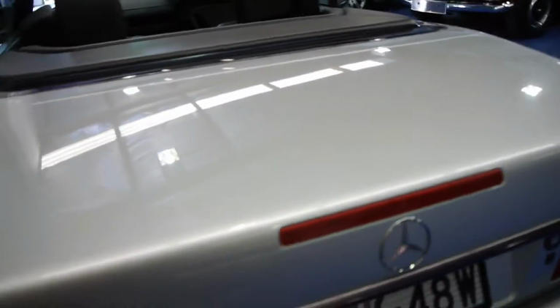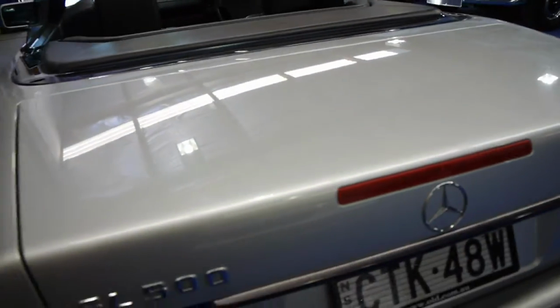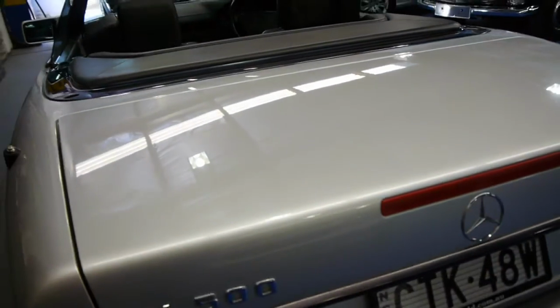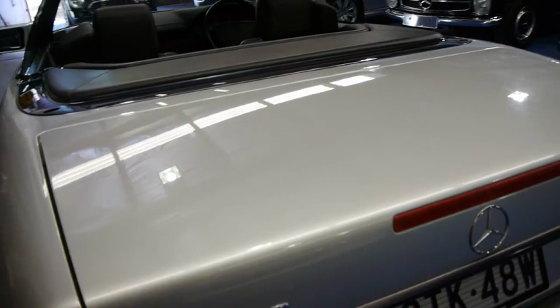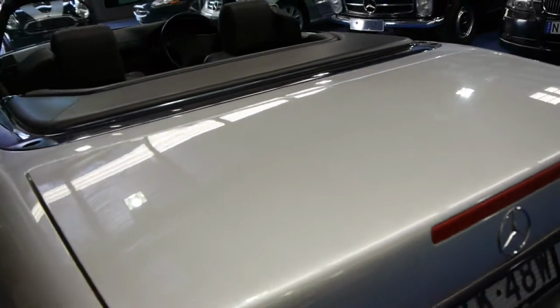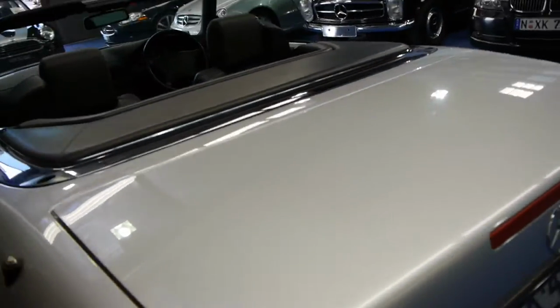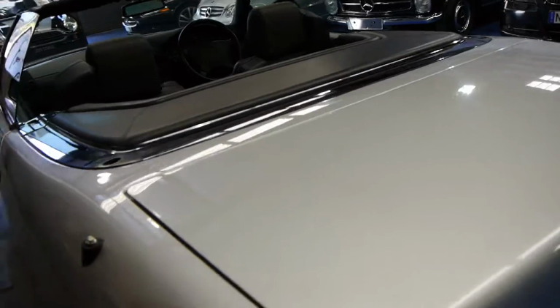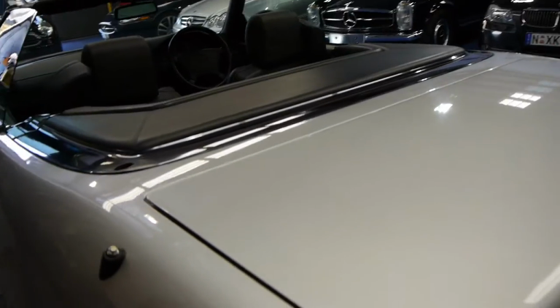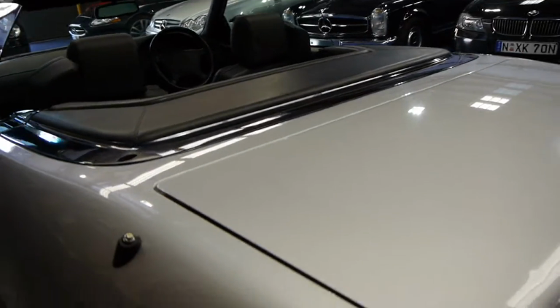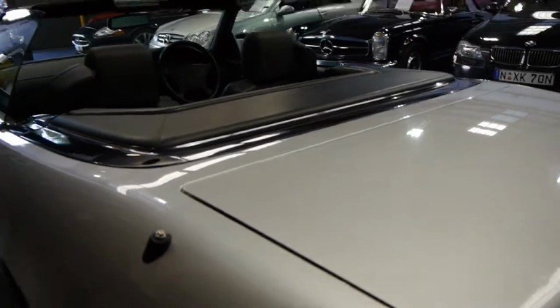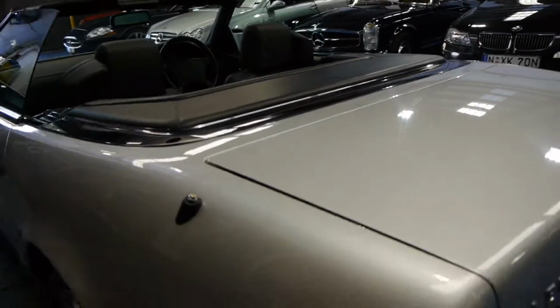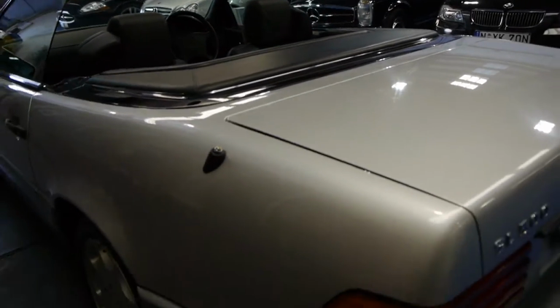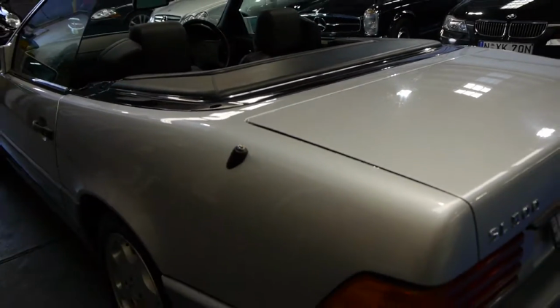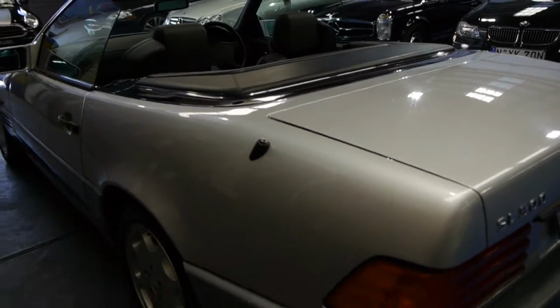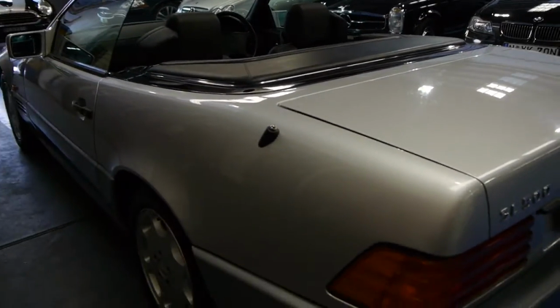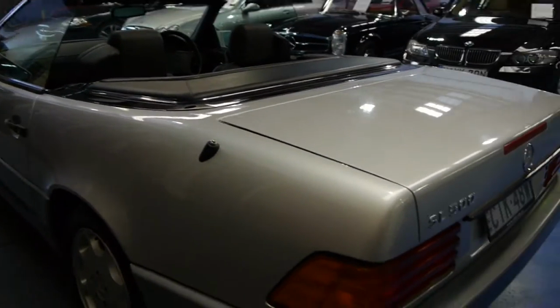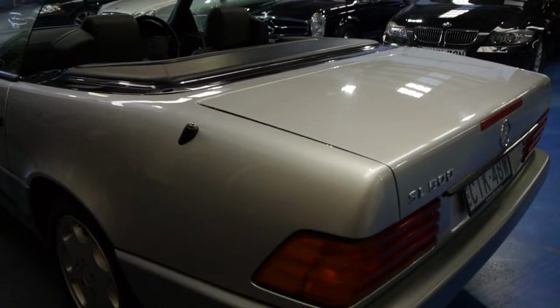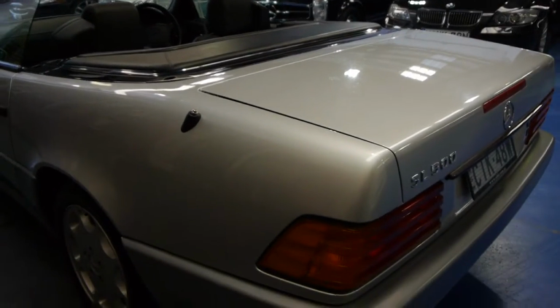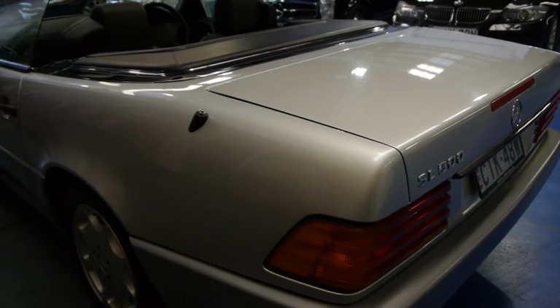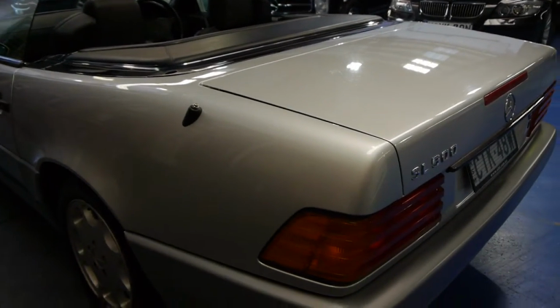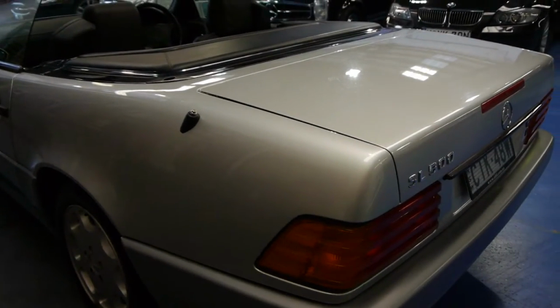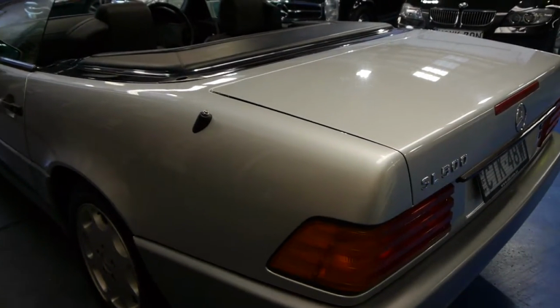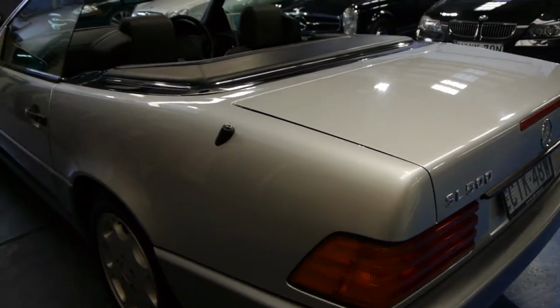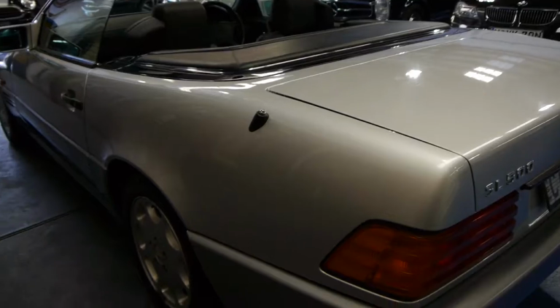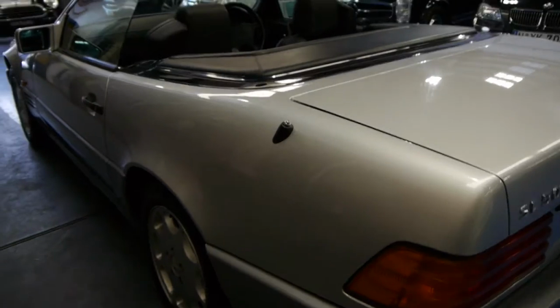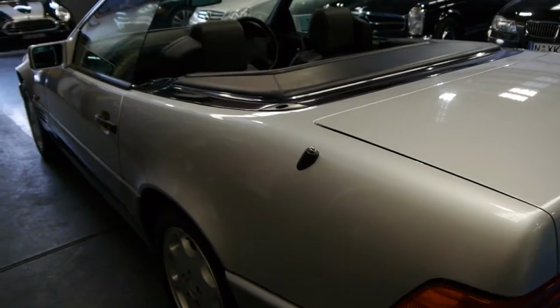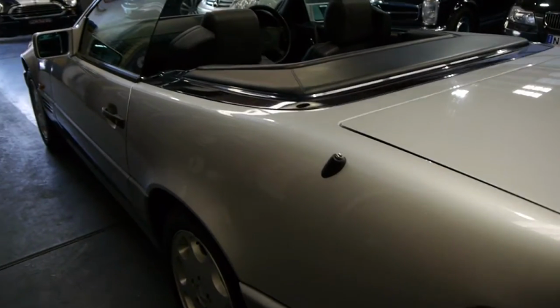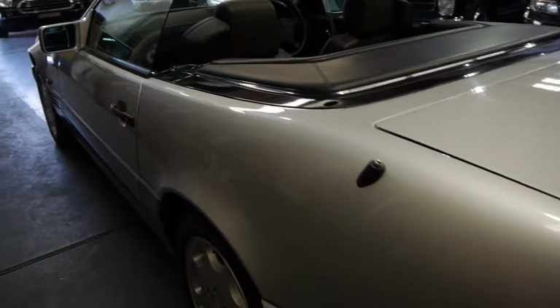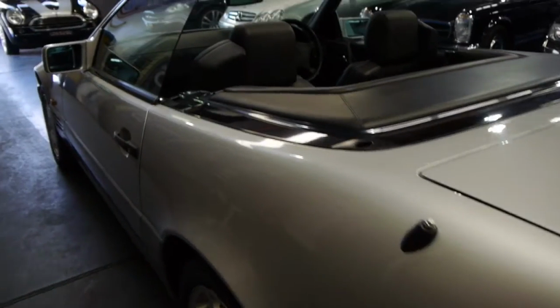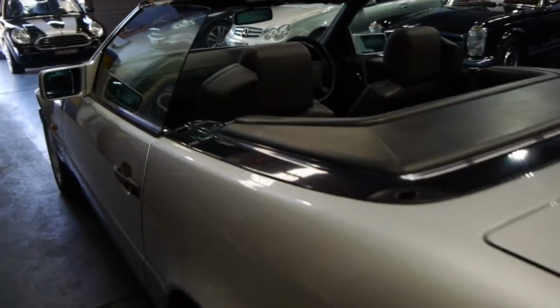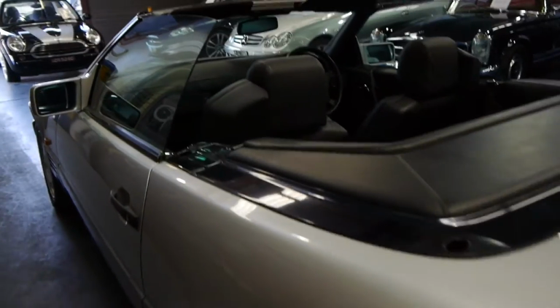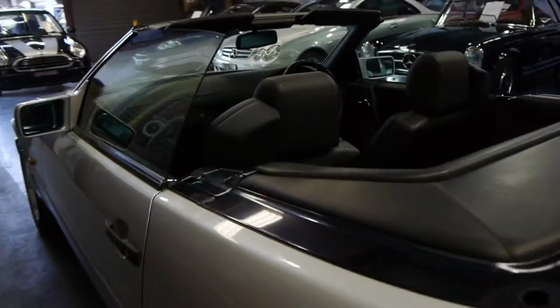They are beautiful cars. They were seriously expensive when they were new, and we think they represent excellent value at the present time.